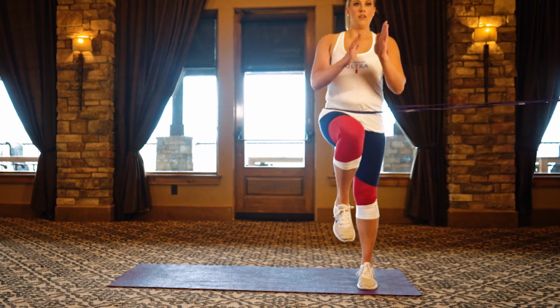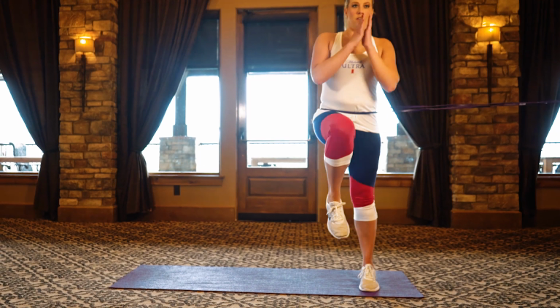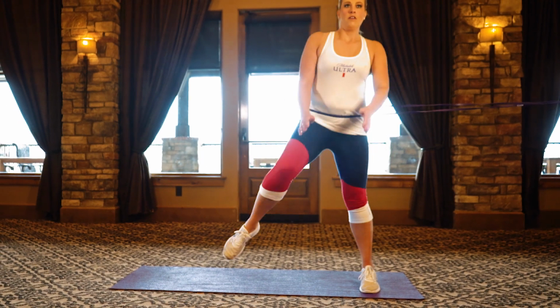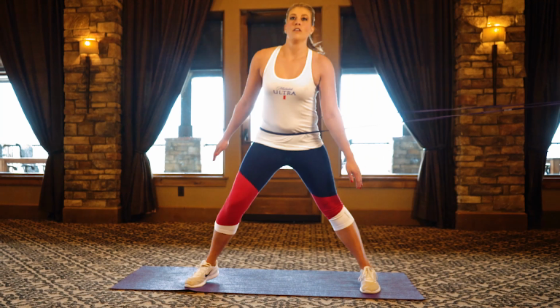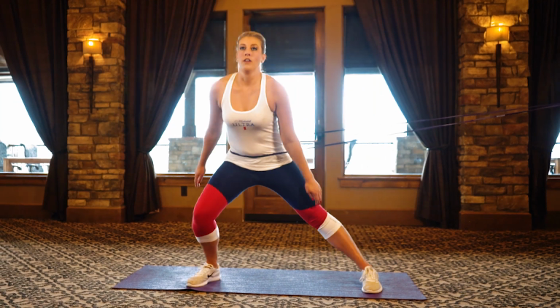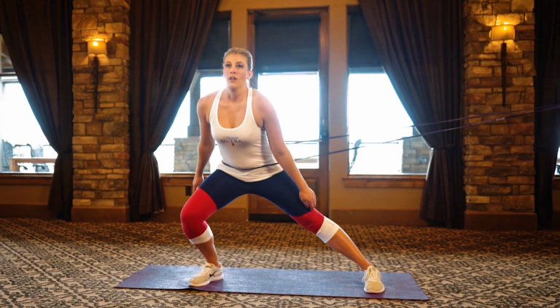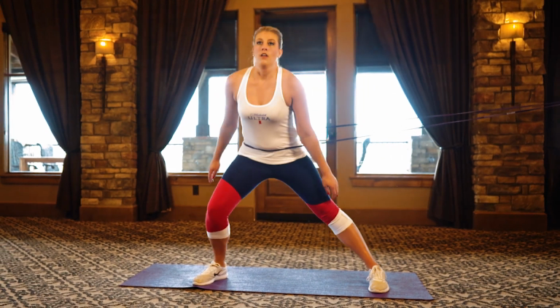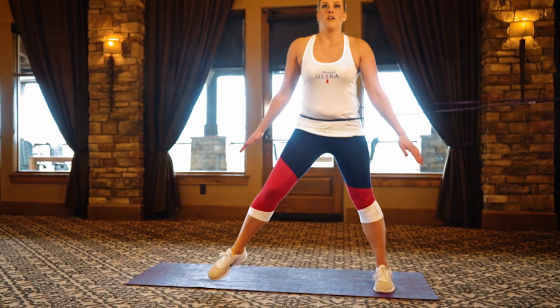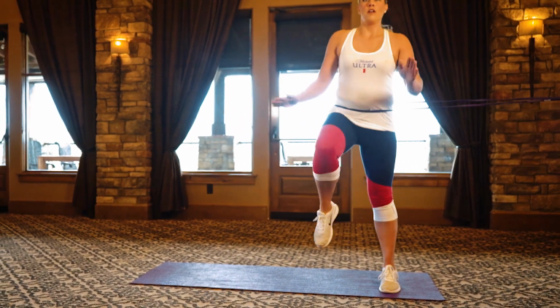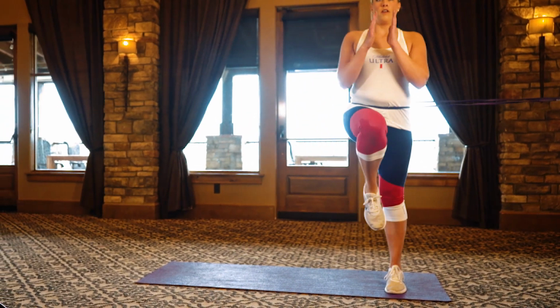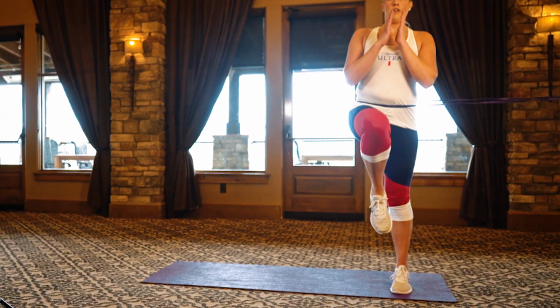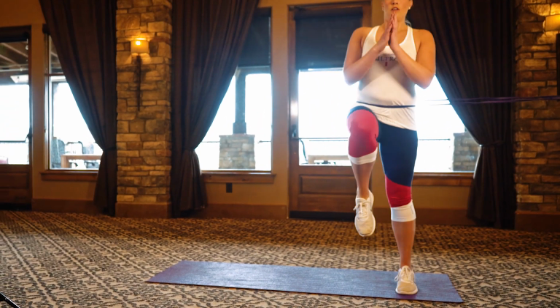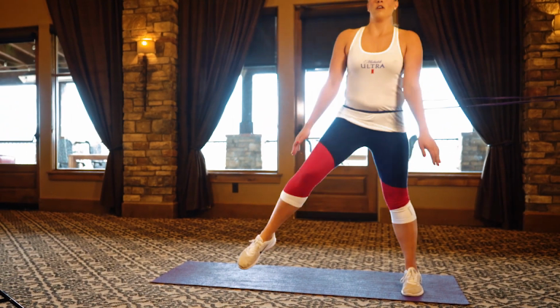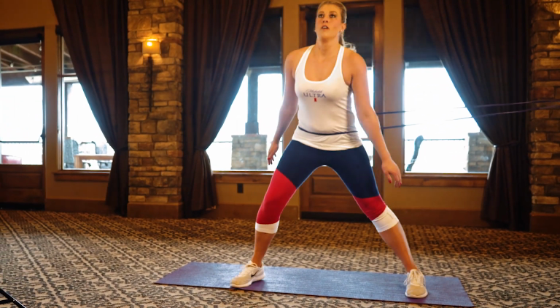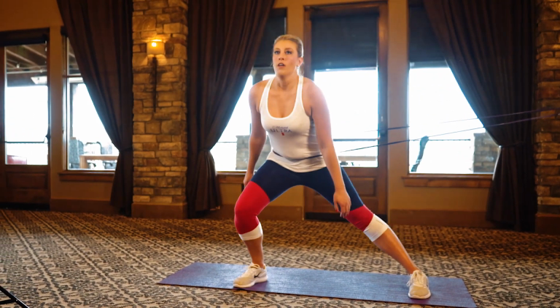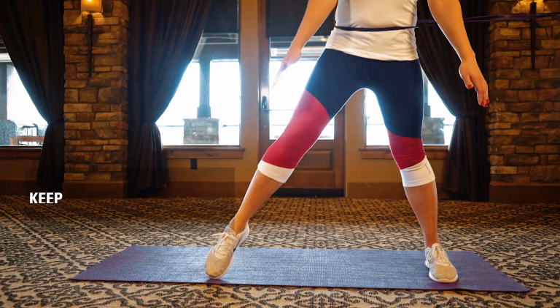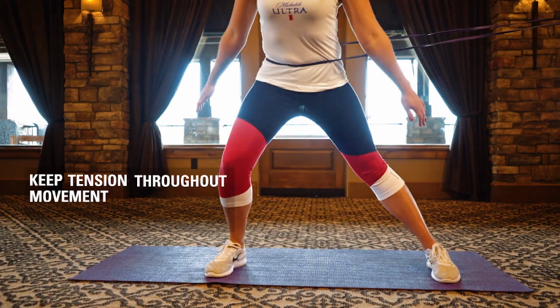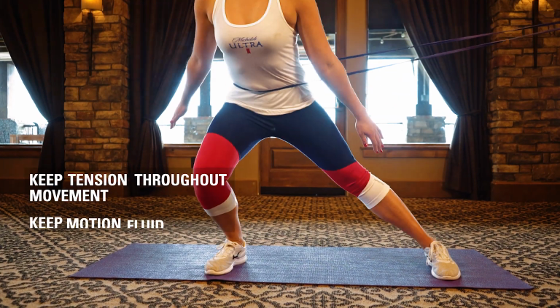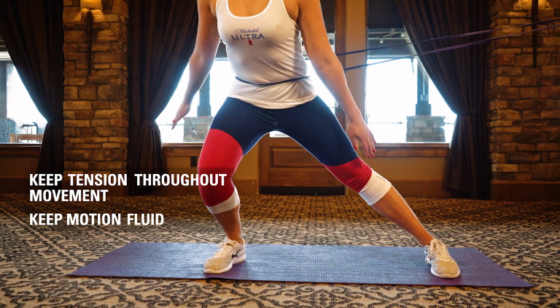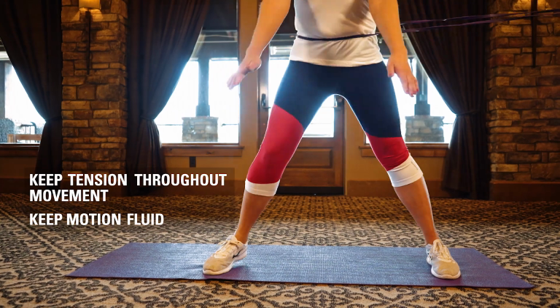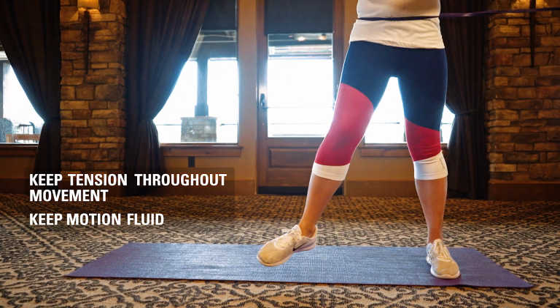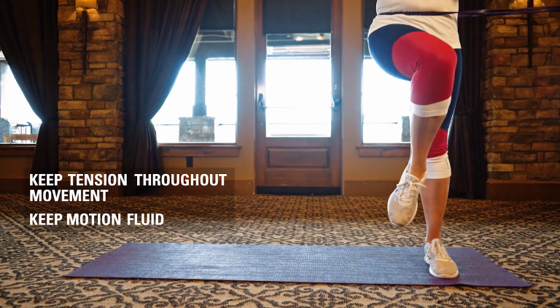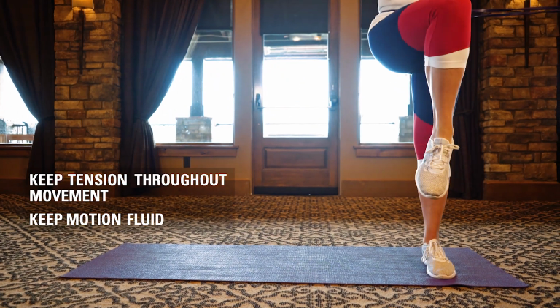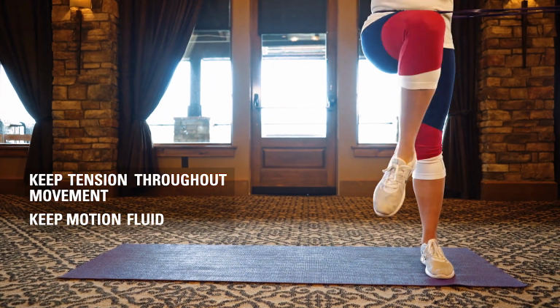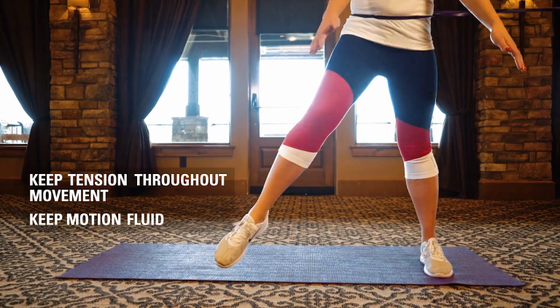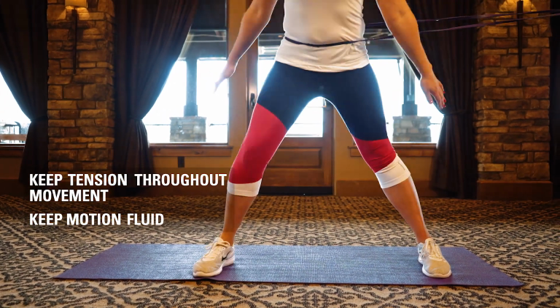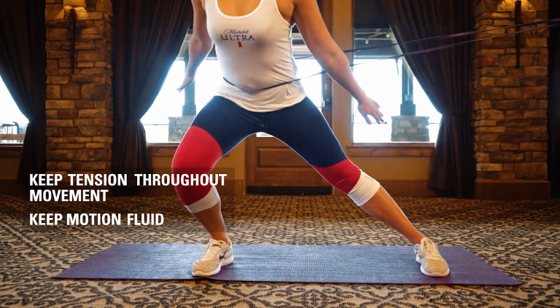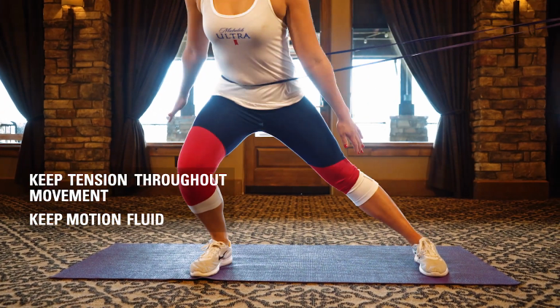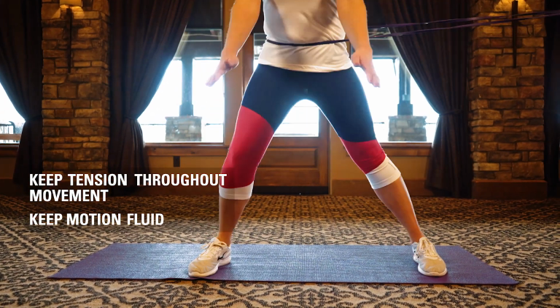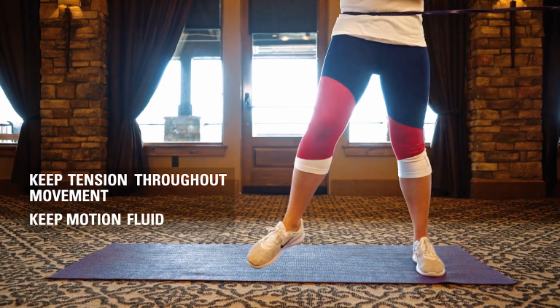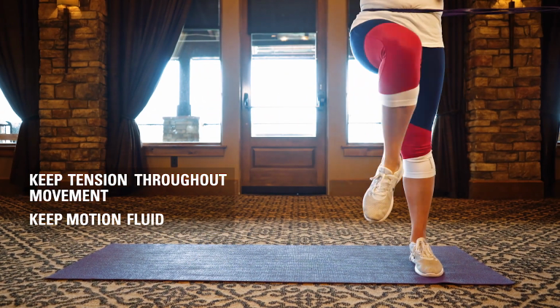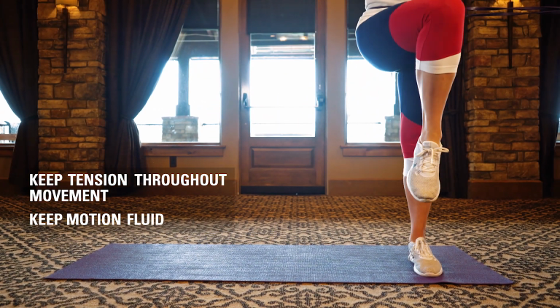With a resistance band around your hips, start with one leg straight and the other bent. Lunge to the side to create tension in the band. Keep your motion fluid so that you maintain your balance.